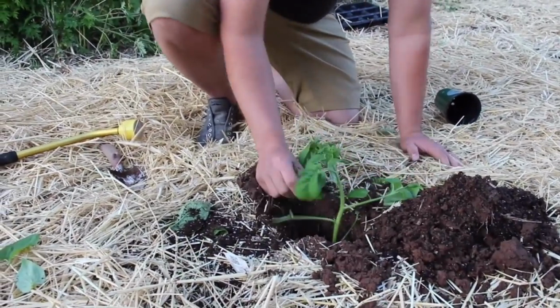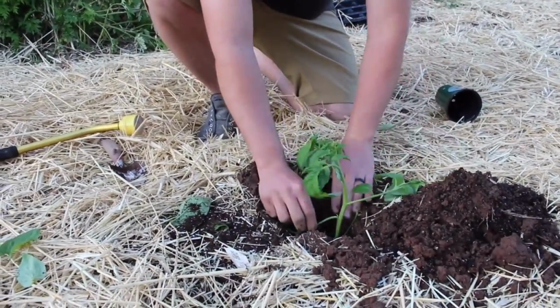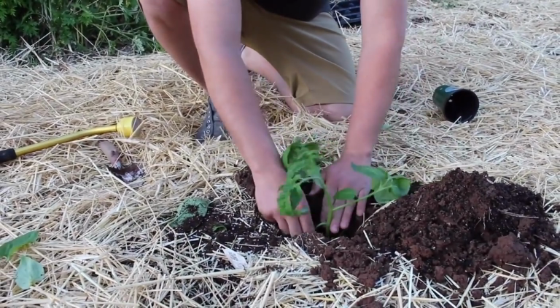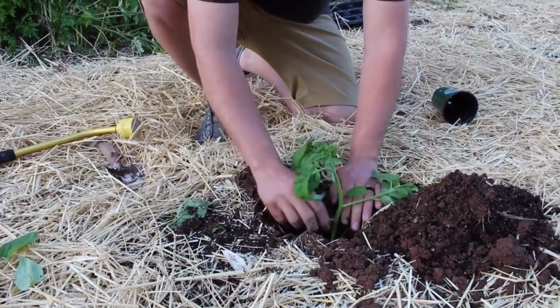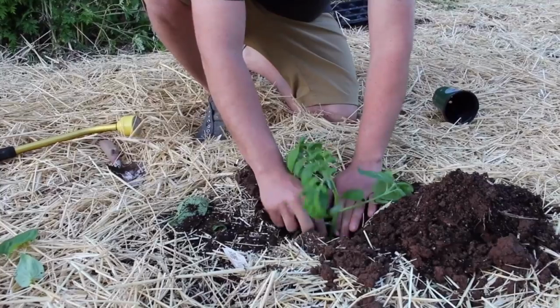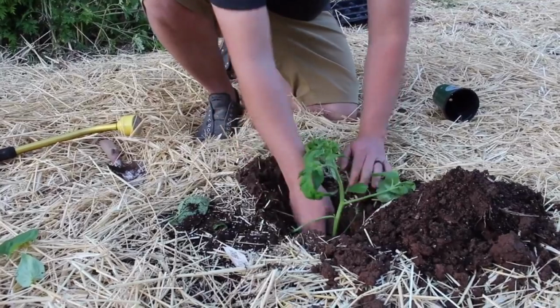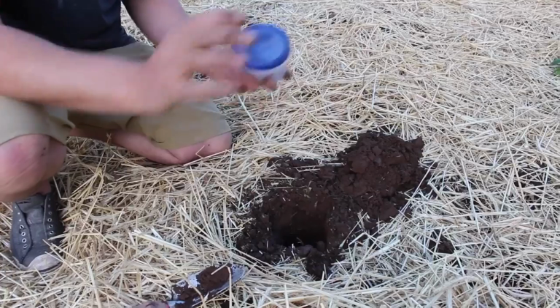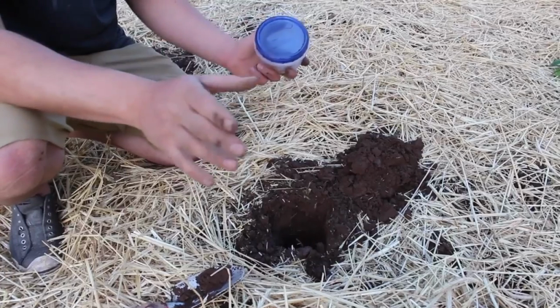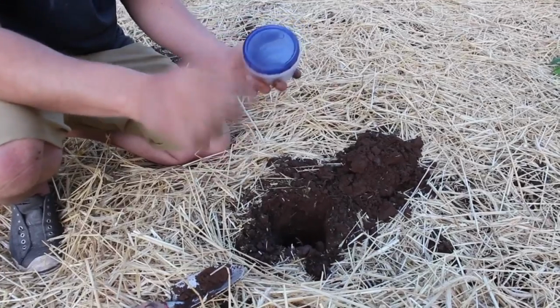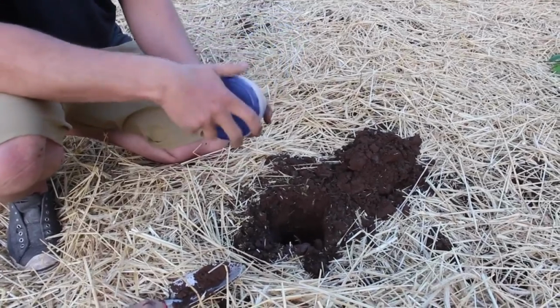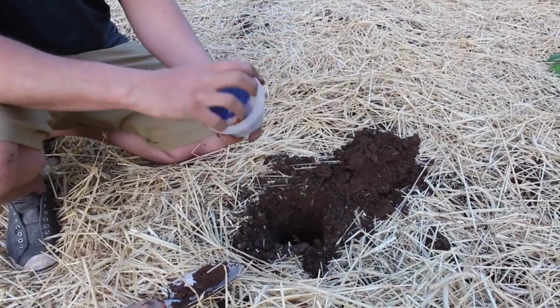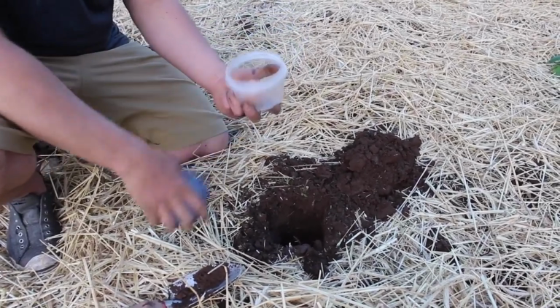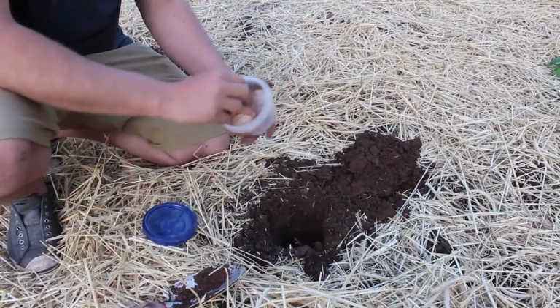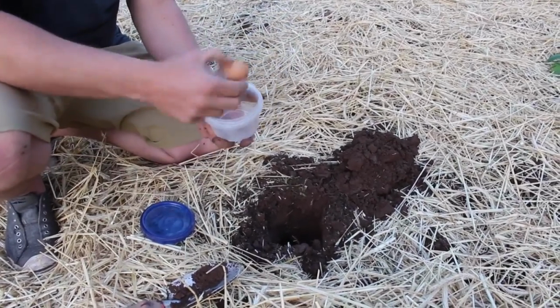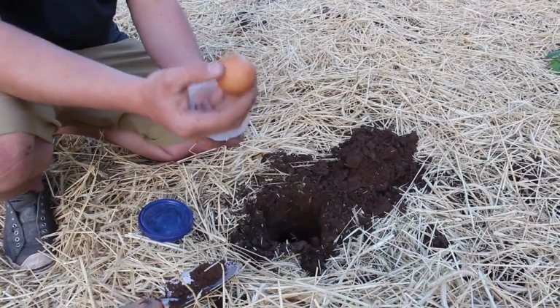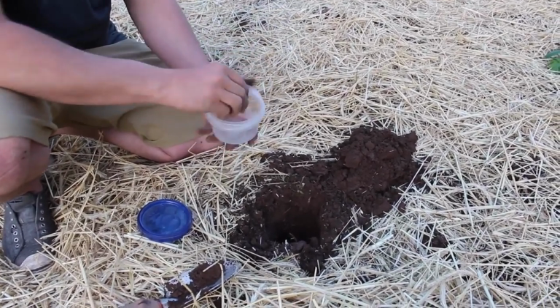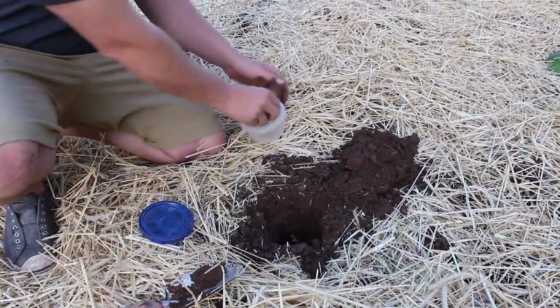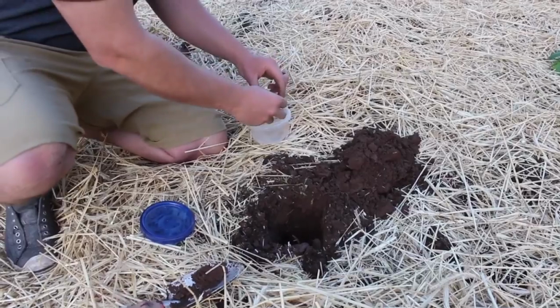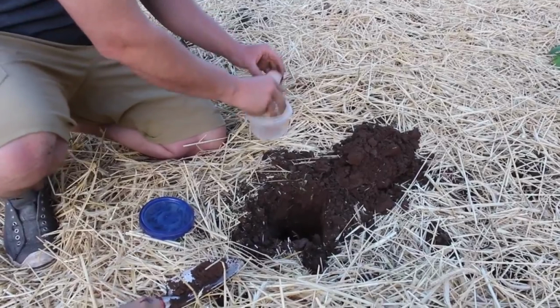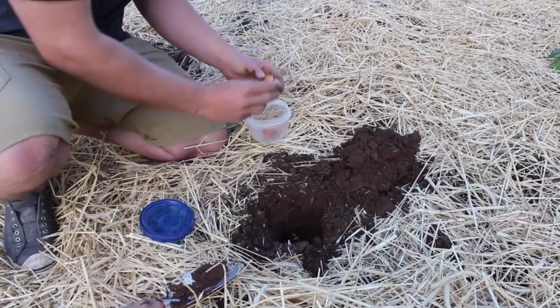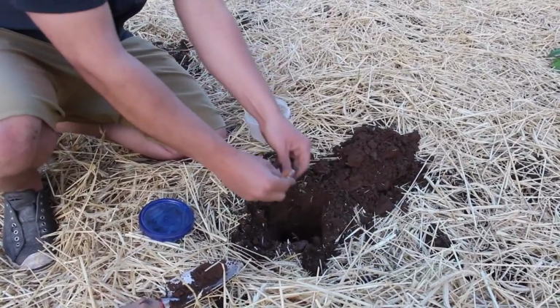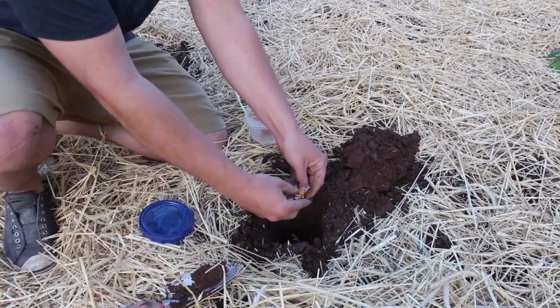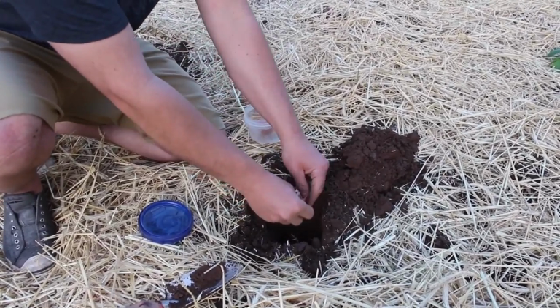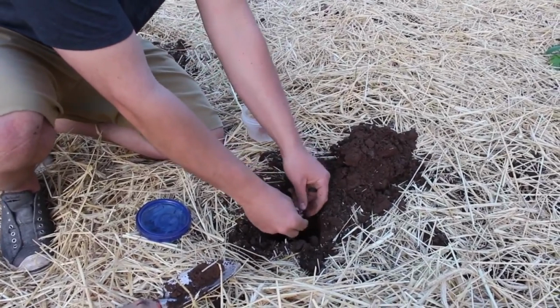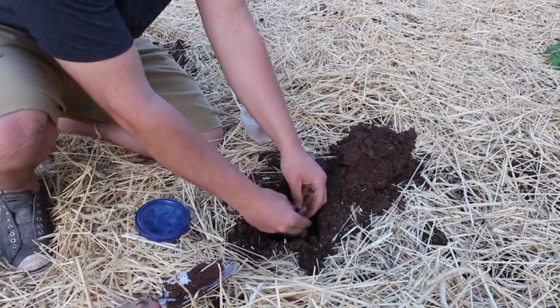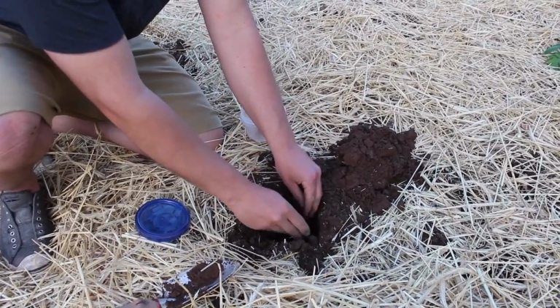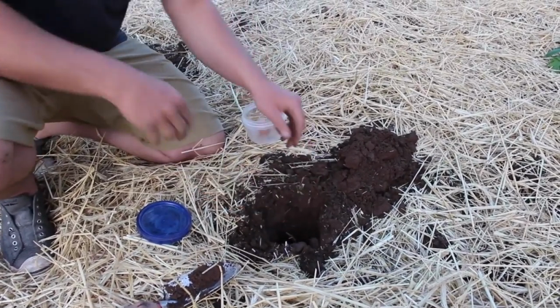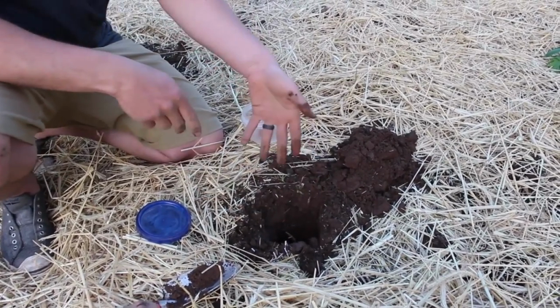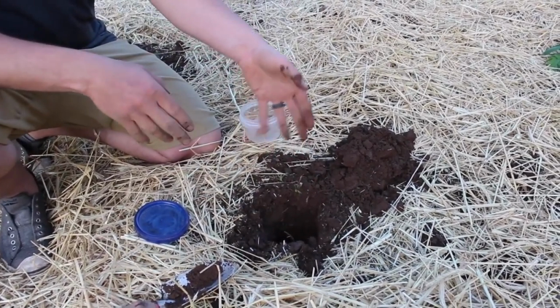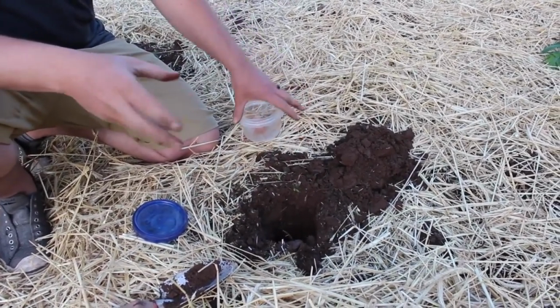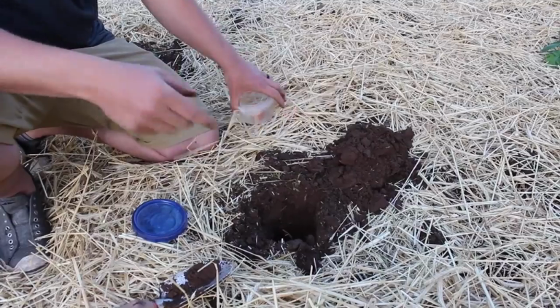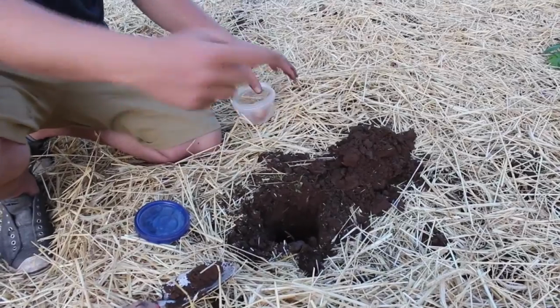So all this is going to become roots. A cool thing to do to help the tomatoes is to save some of your eggshells — just break up the eggshells into the hole, about half an egg or an egg per hole.